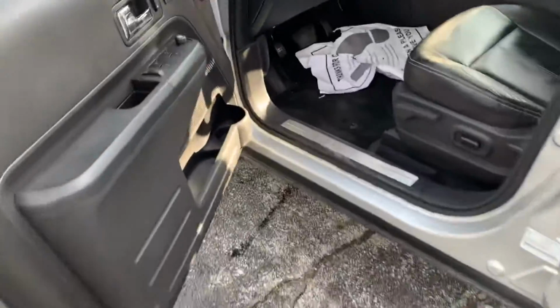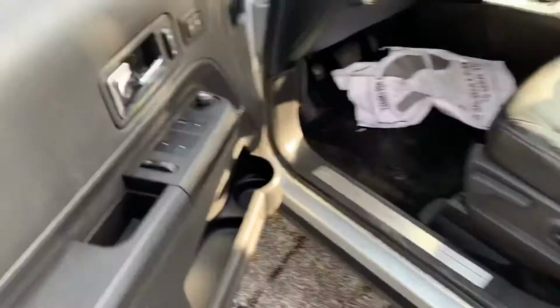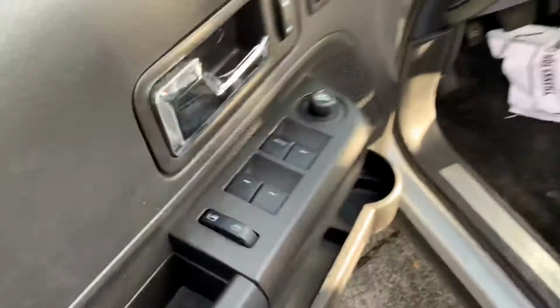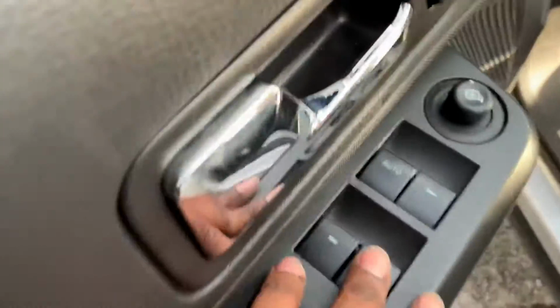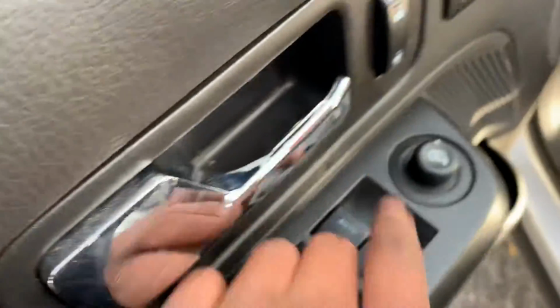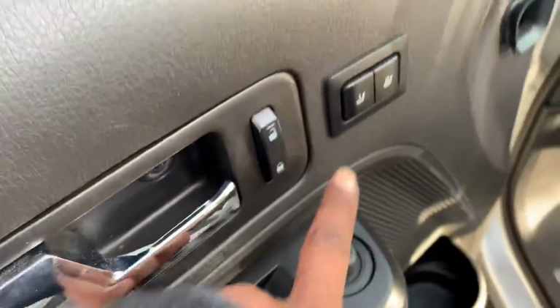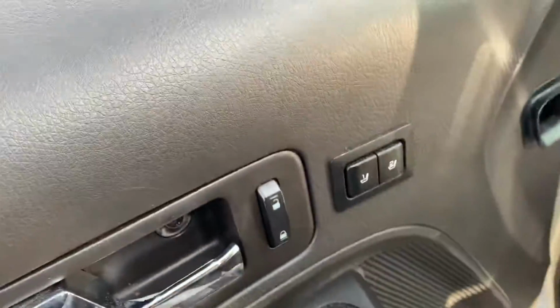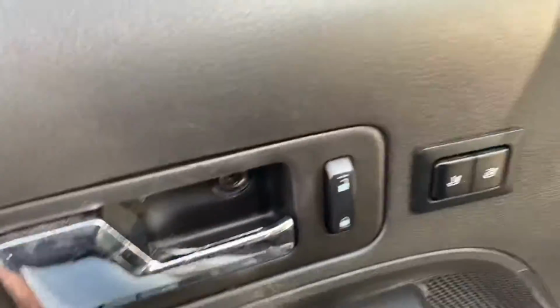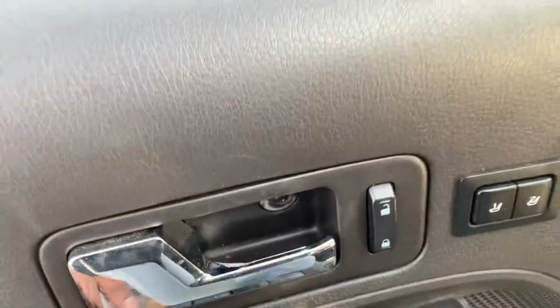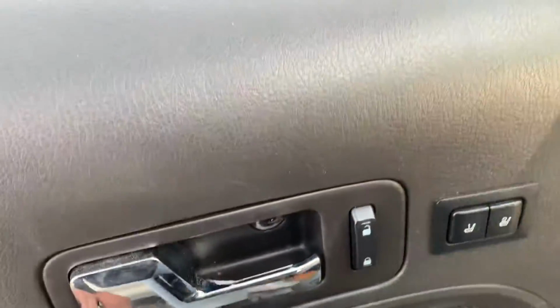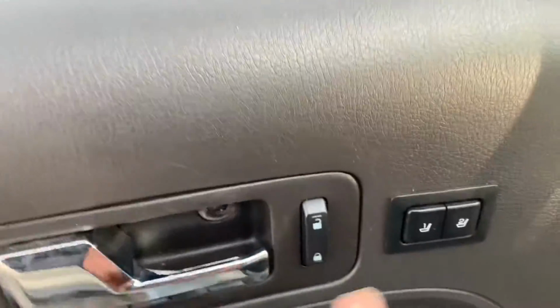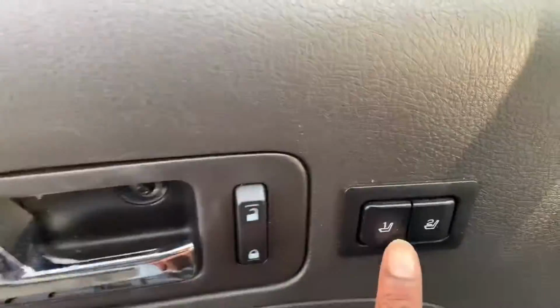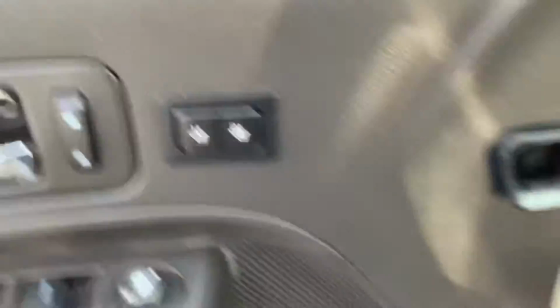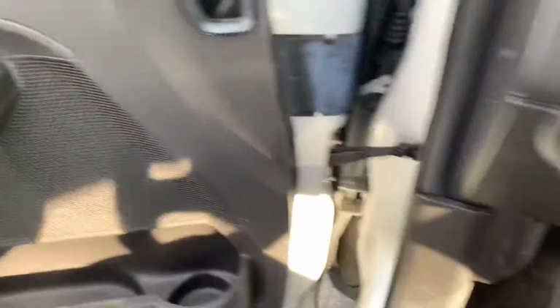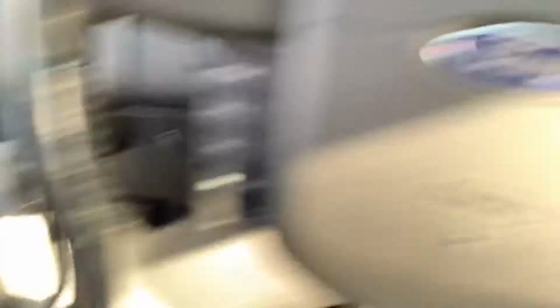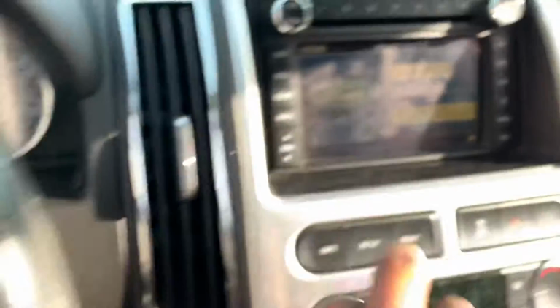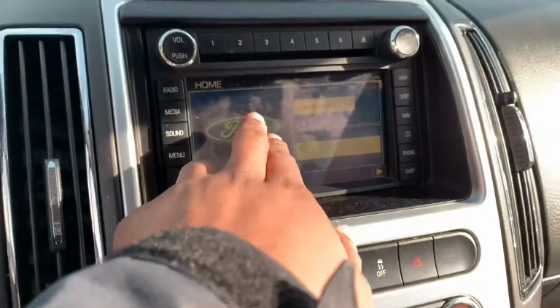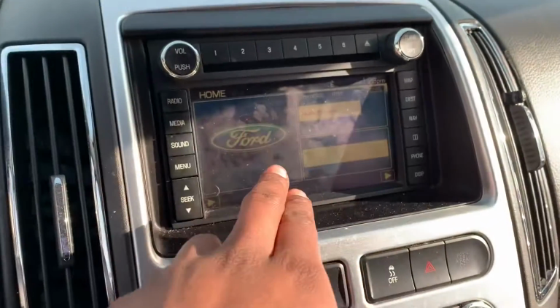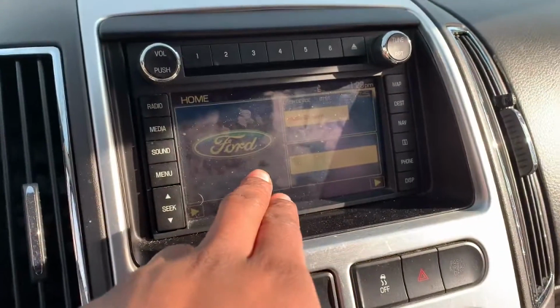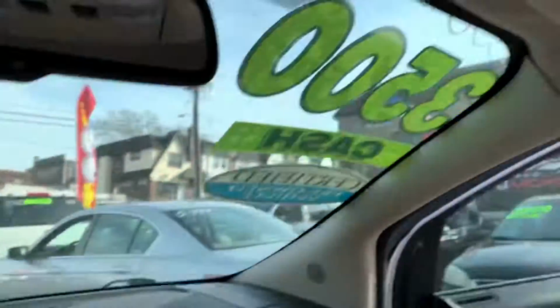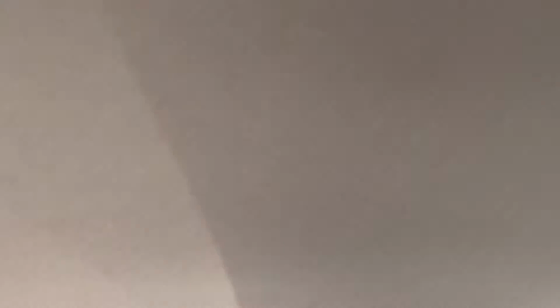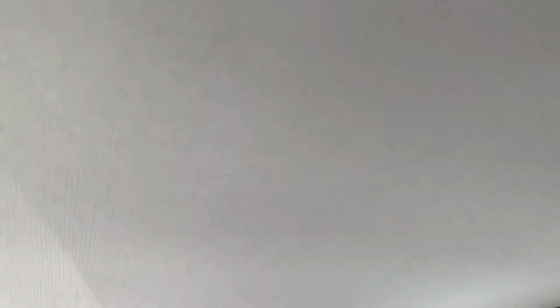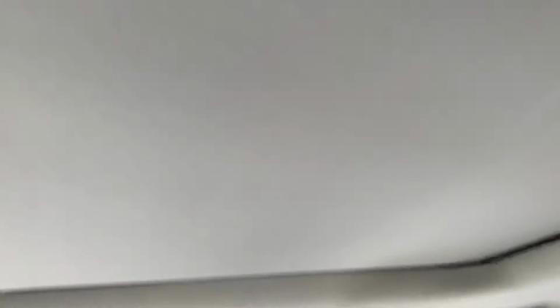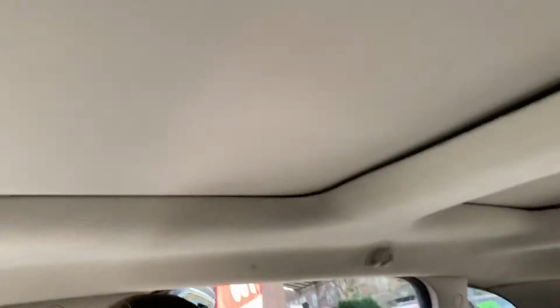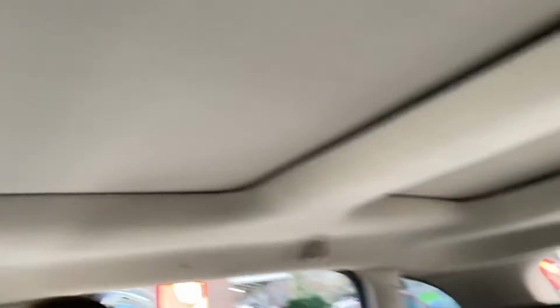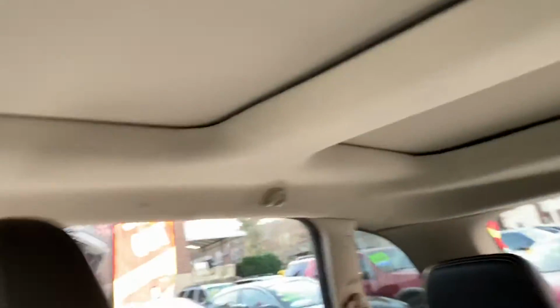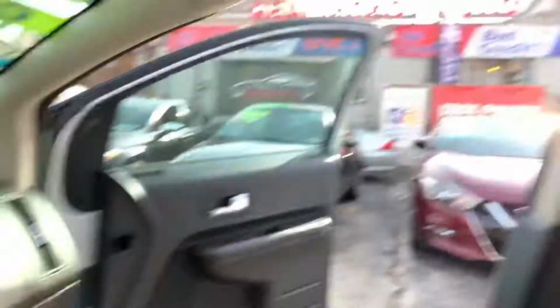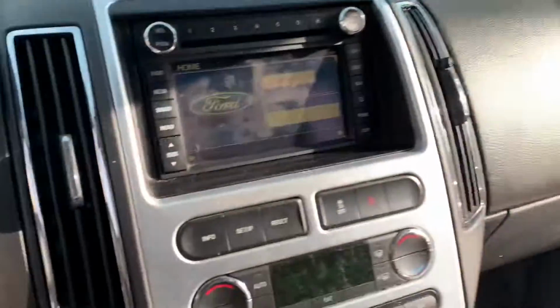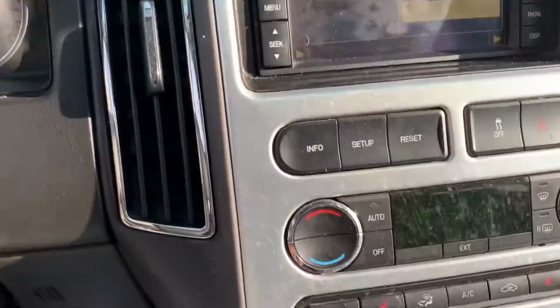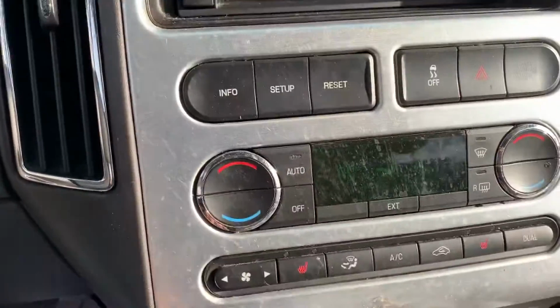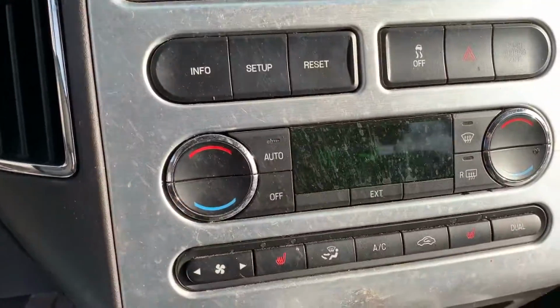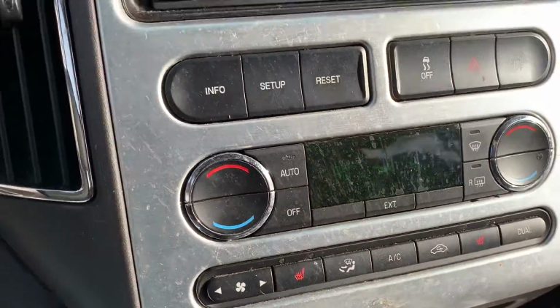This vehicle has power windows, power locks, power mirrors, seat warmers, touchscreen, dual sunroofs, and Bluetooth setup.